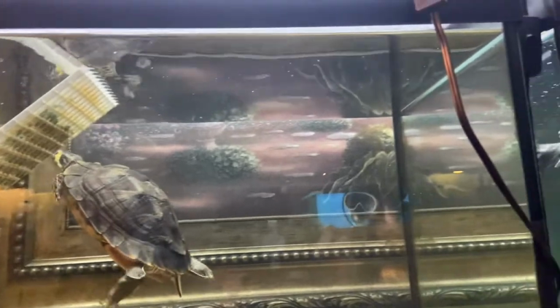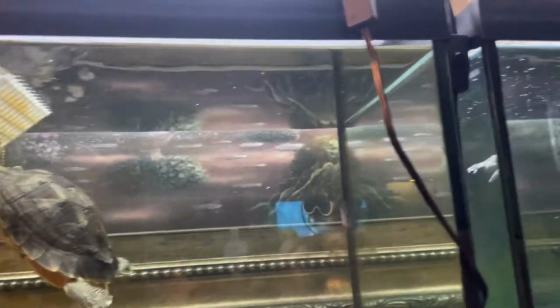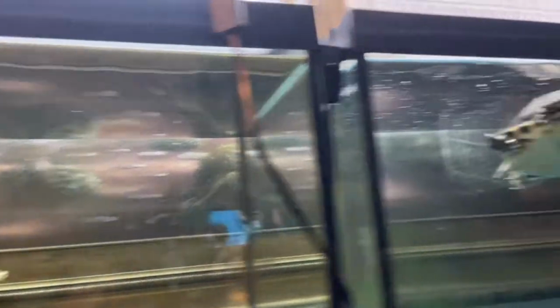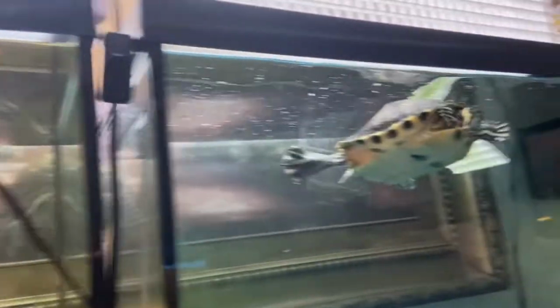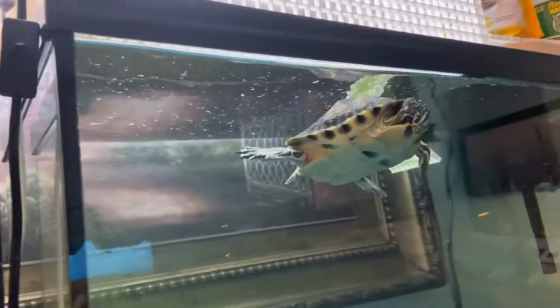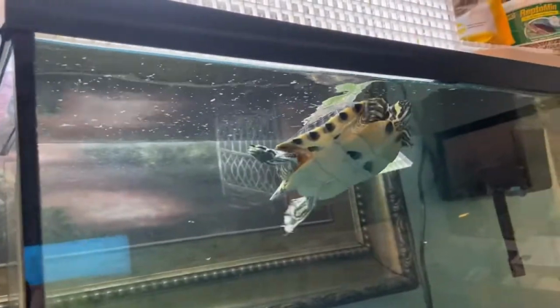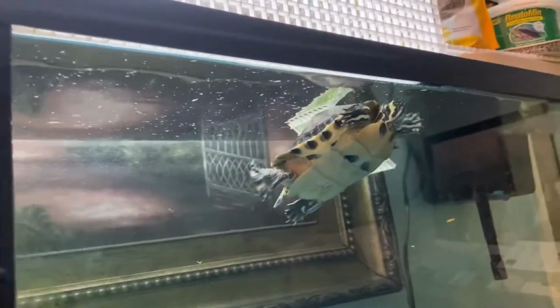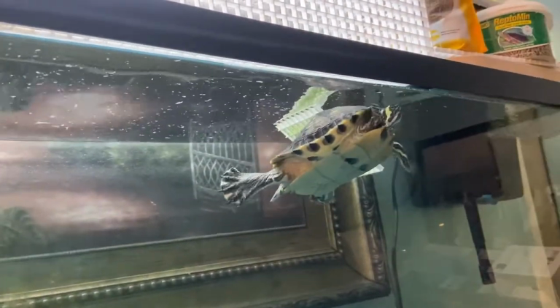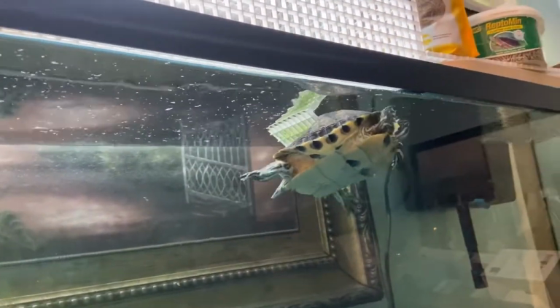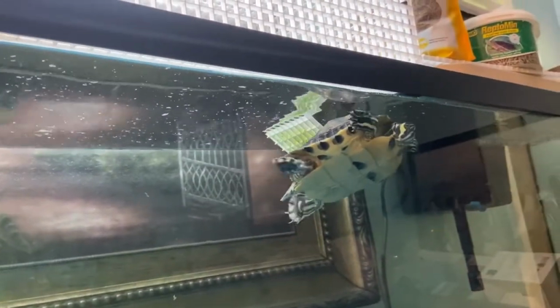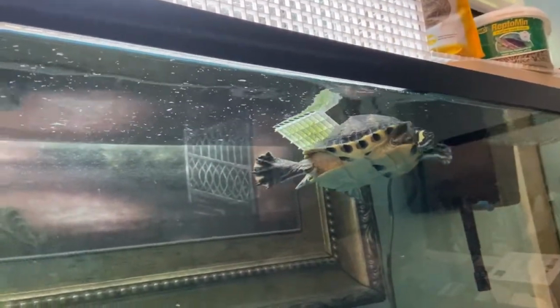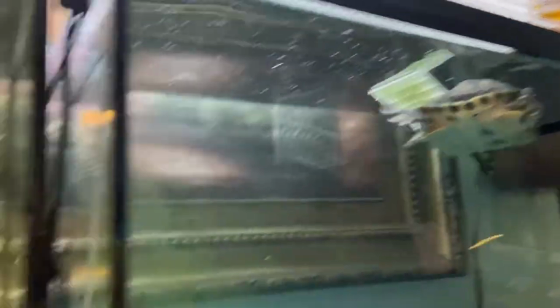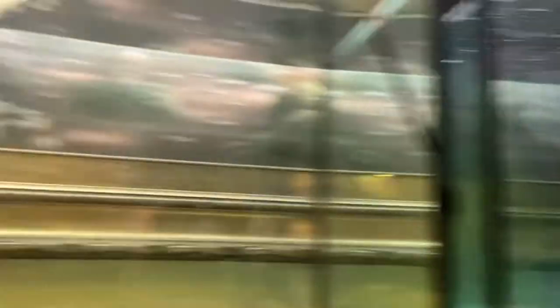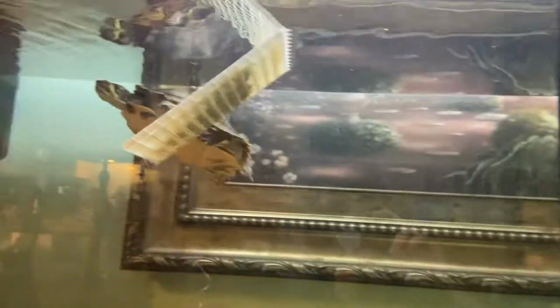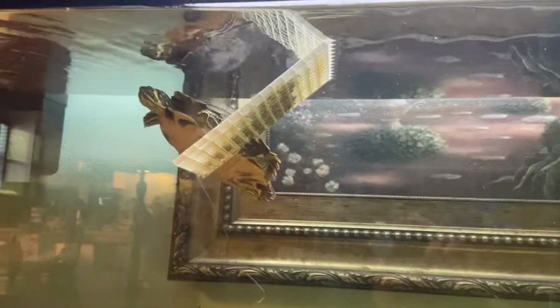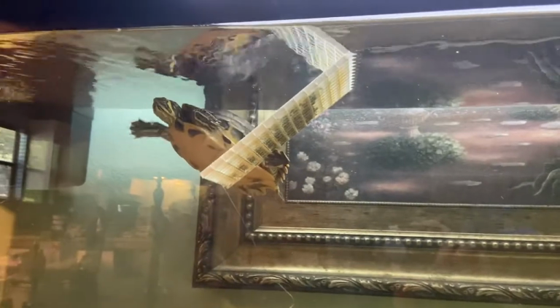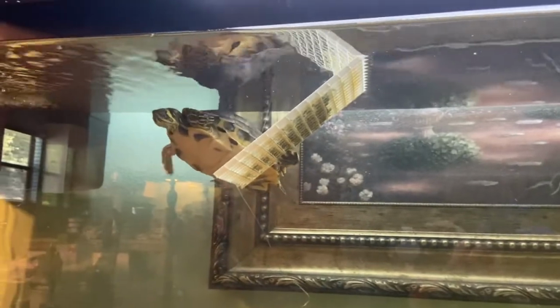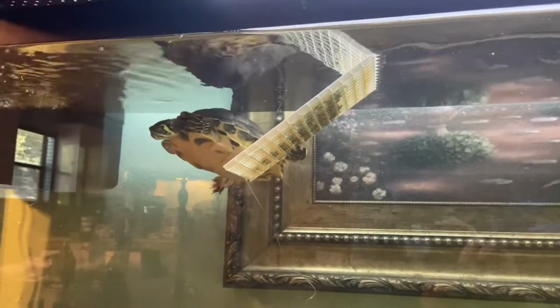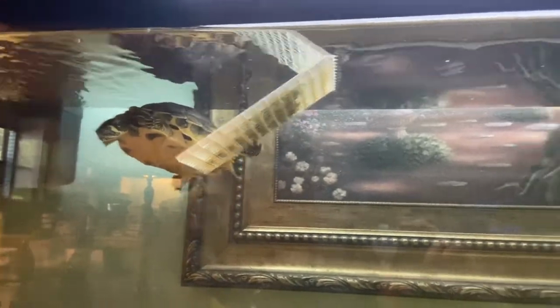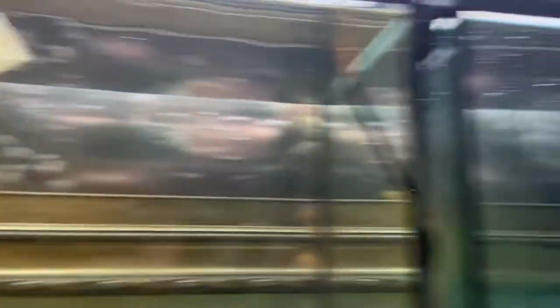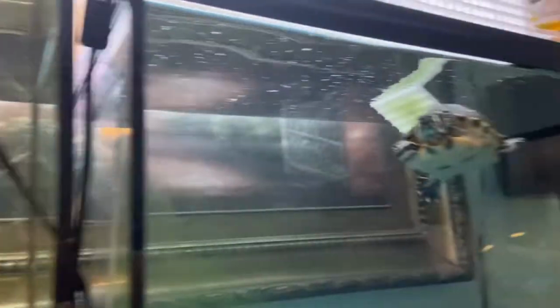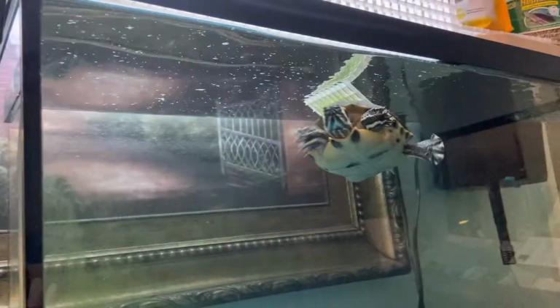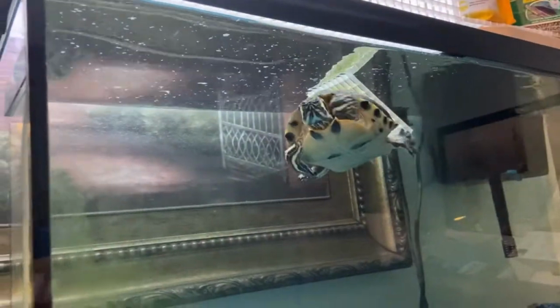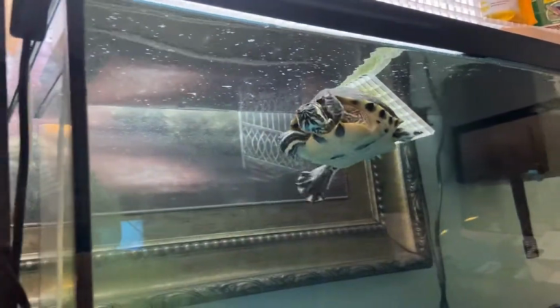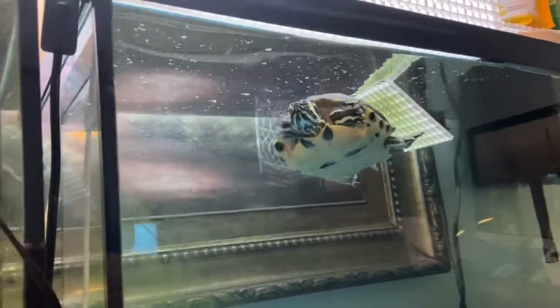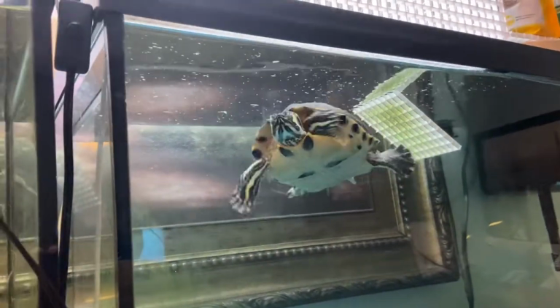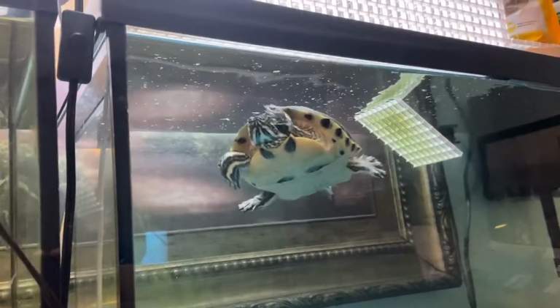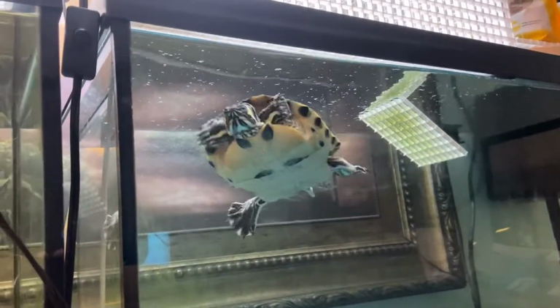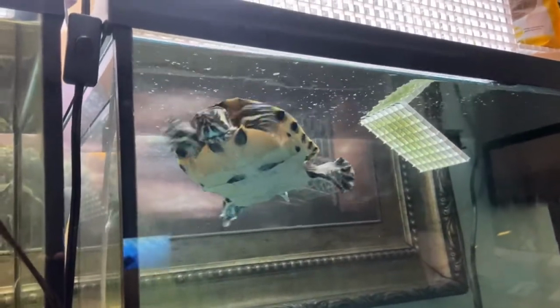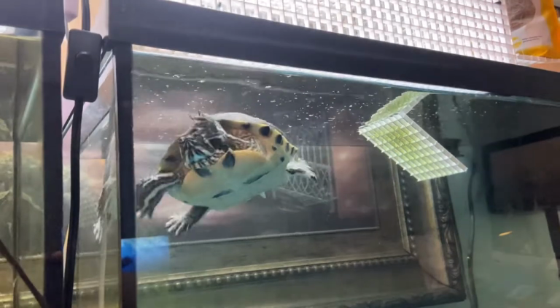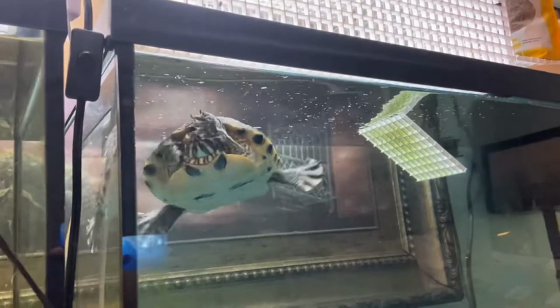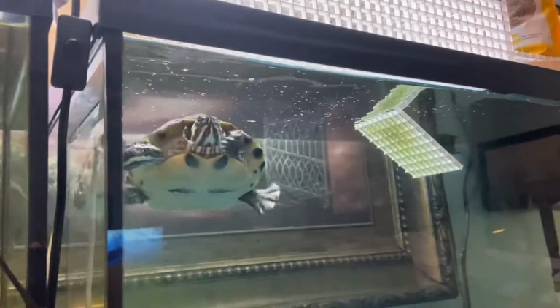The turtle on the right spends more time on dry land than the turtle on the left, which is a red-eared slider. The other one has some yellow ears — I'm not sure exactly what type he is, some kind of slider.